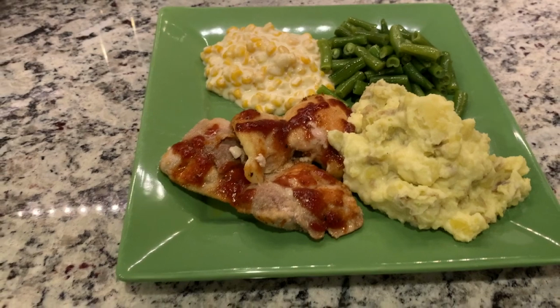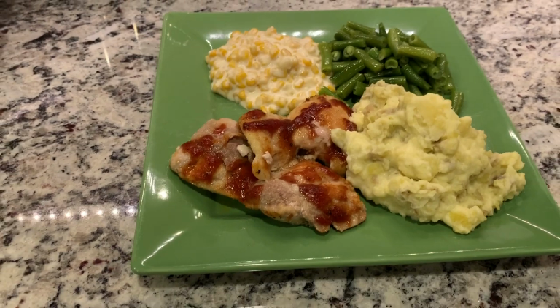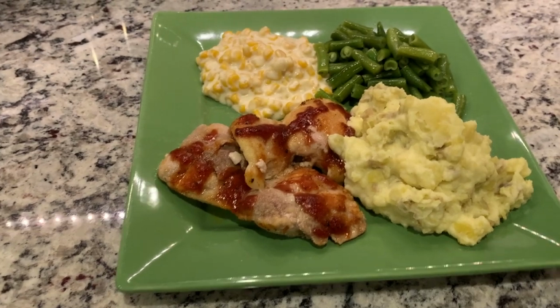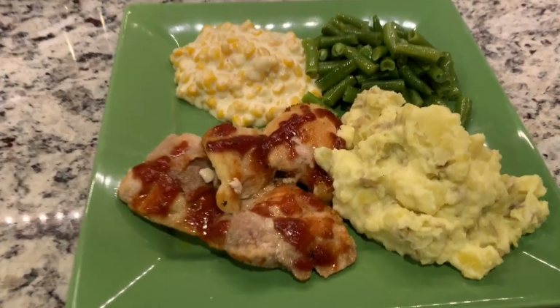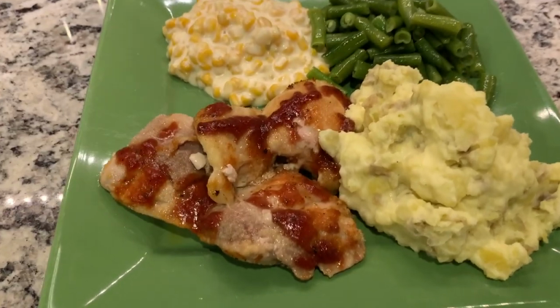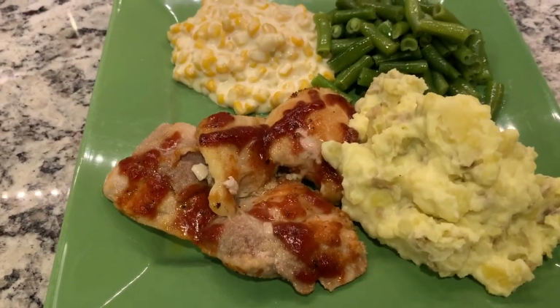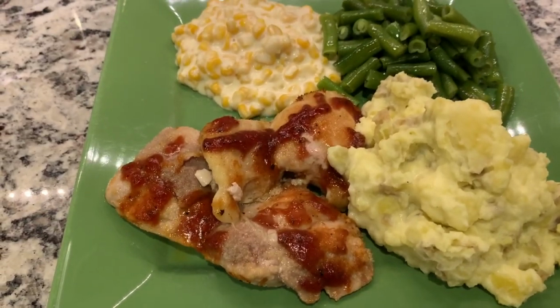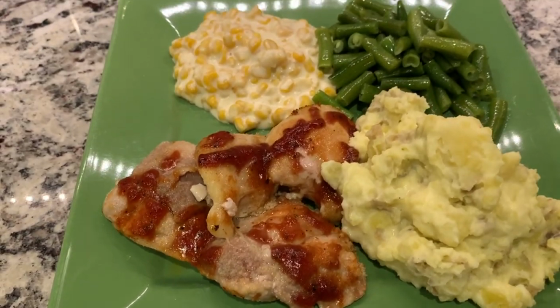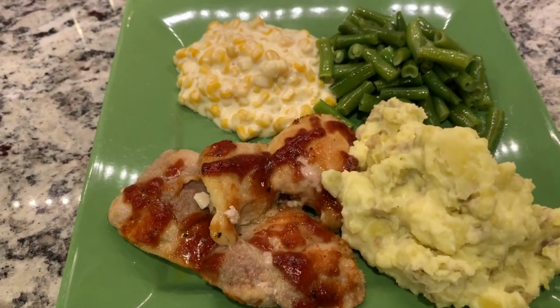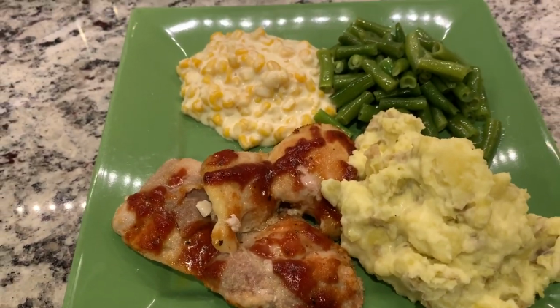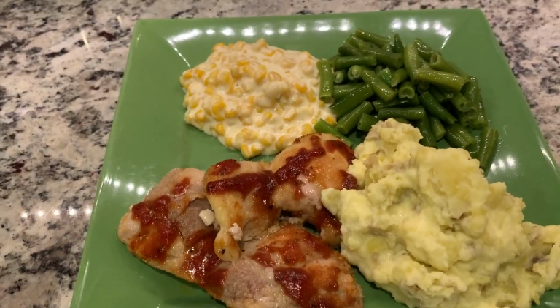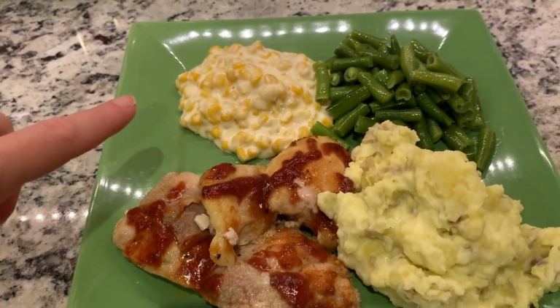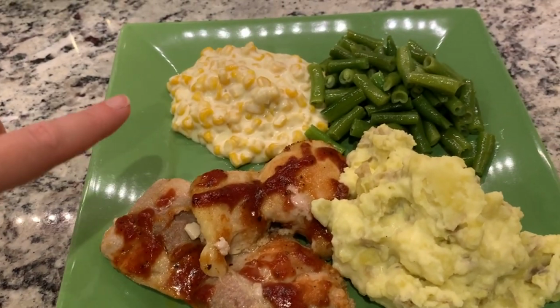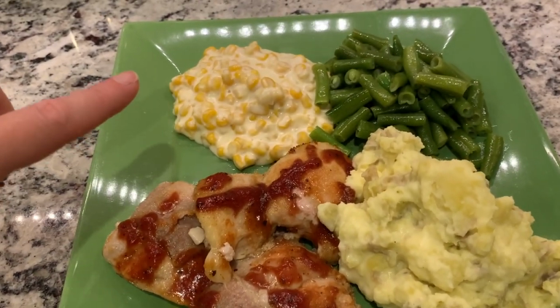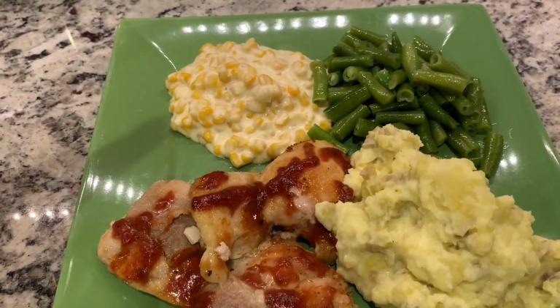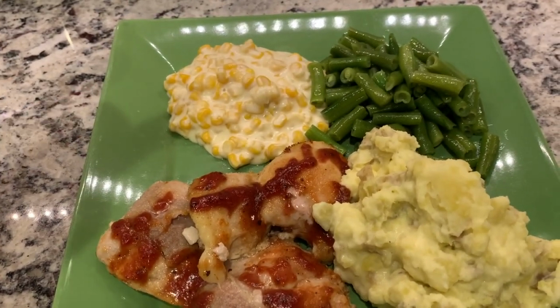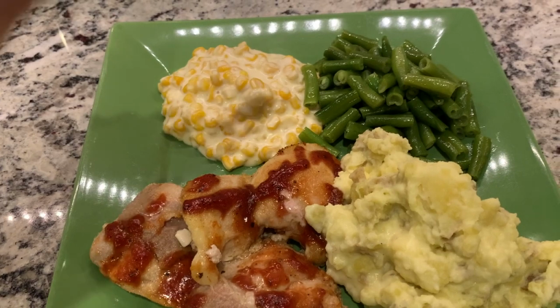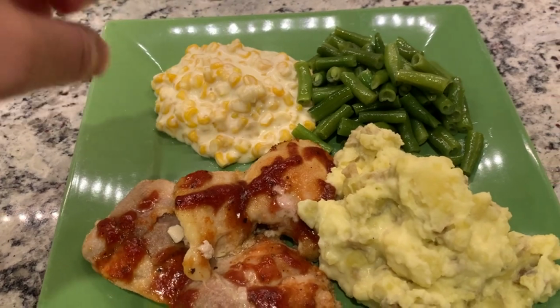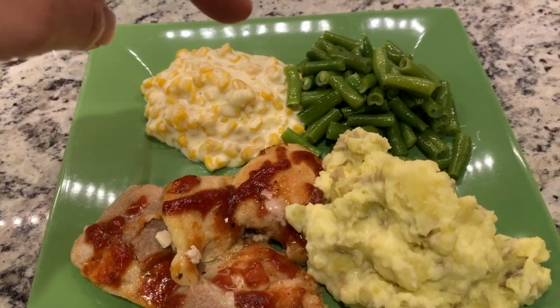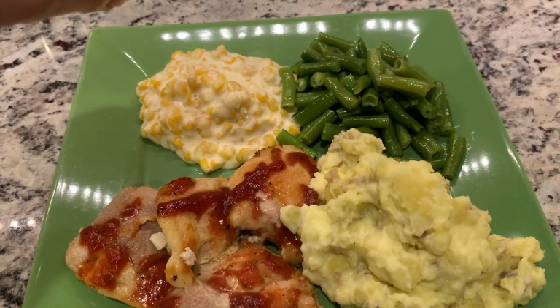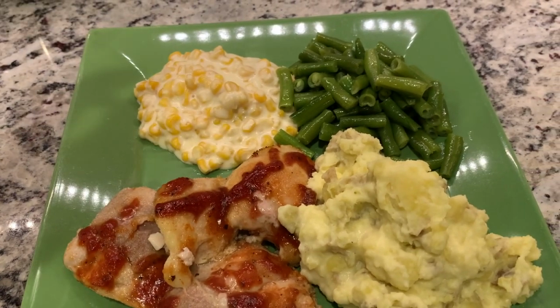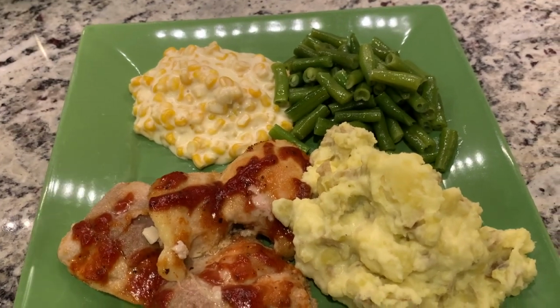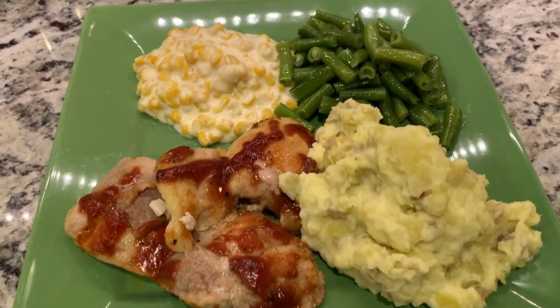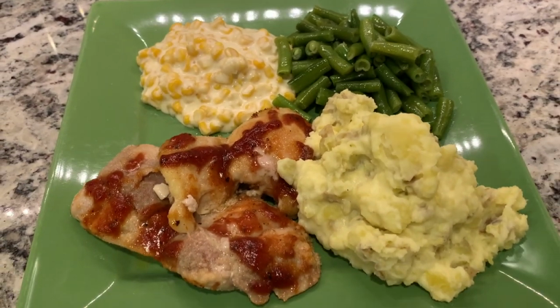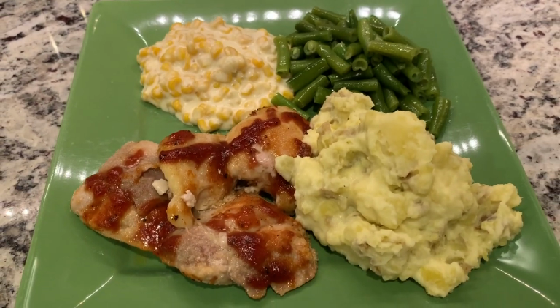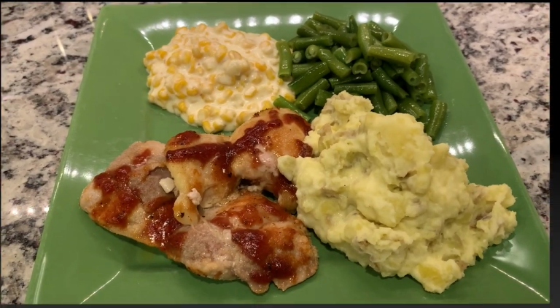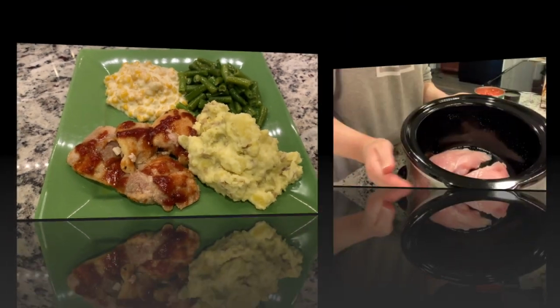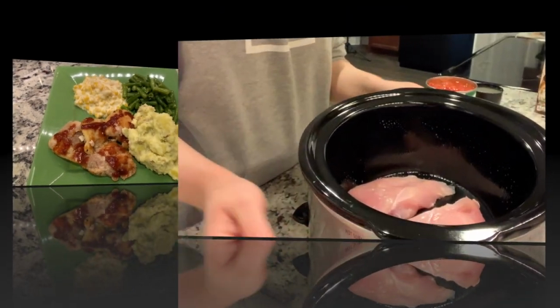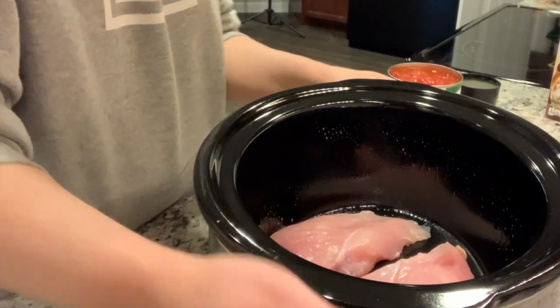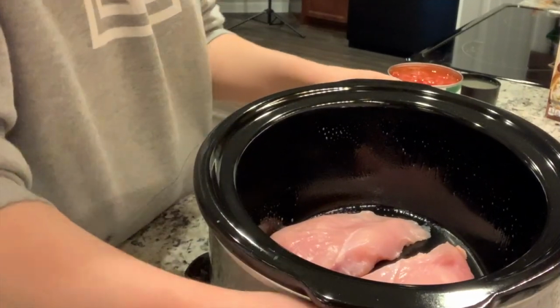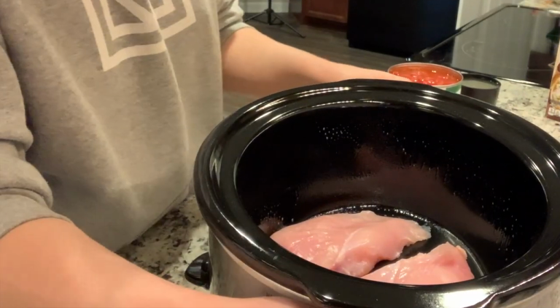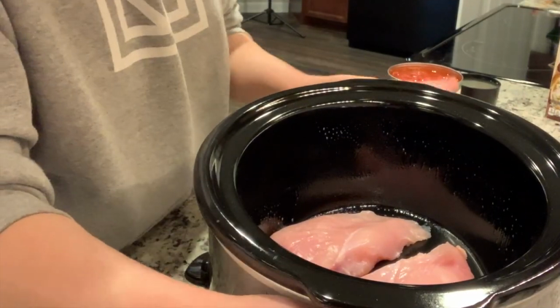And this is dinner for tonight: baked barbecue chicken thighs, some creamed corn, steamed and buttered green beans, and our mashed potatoes.